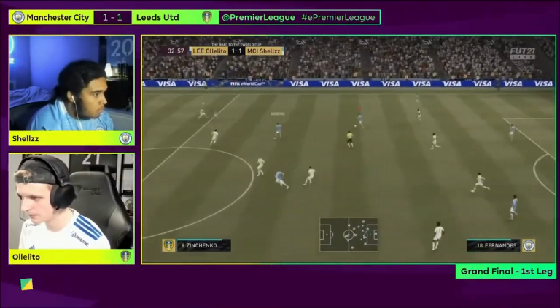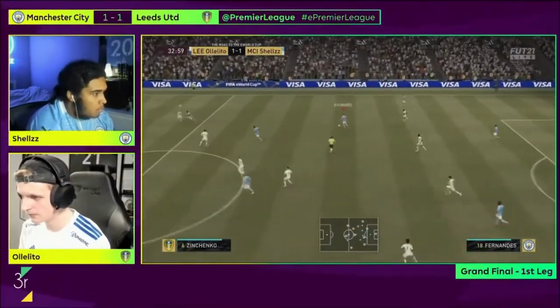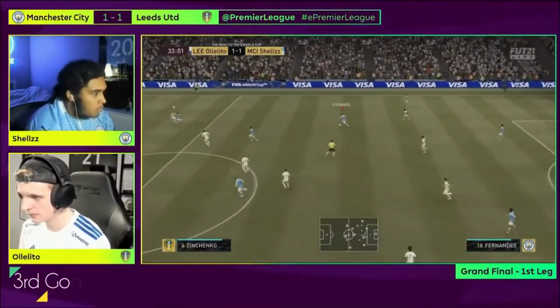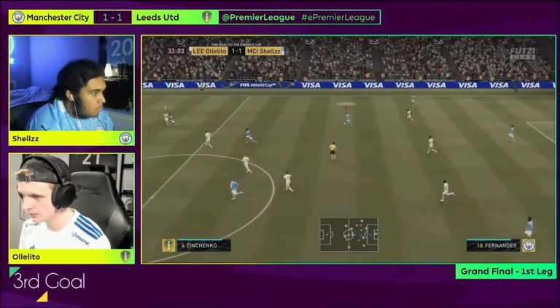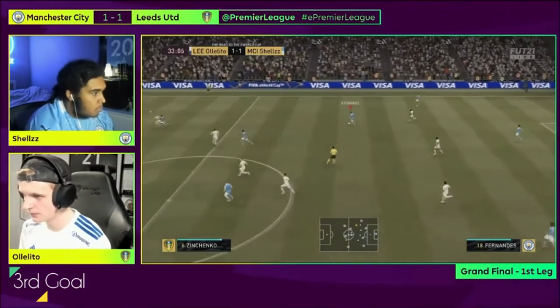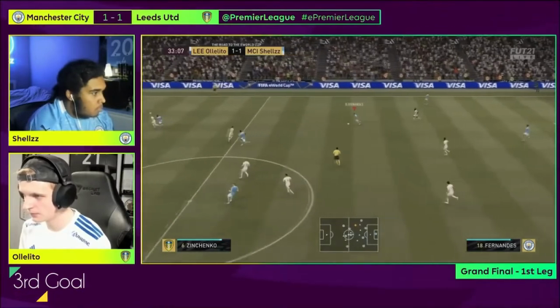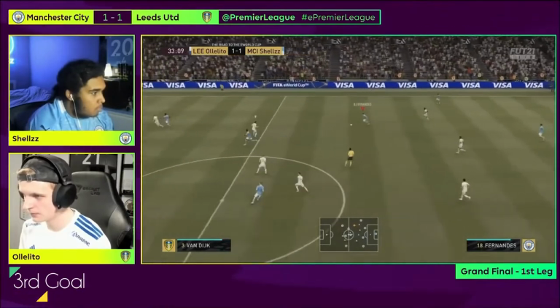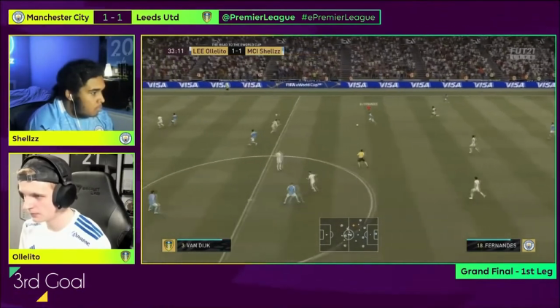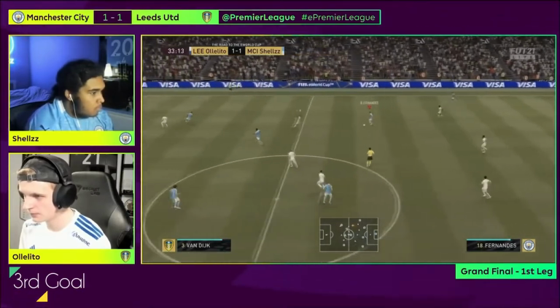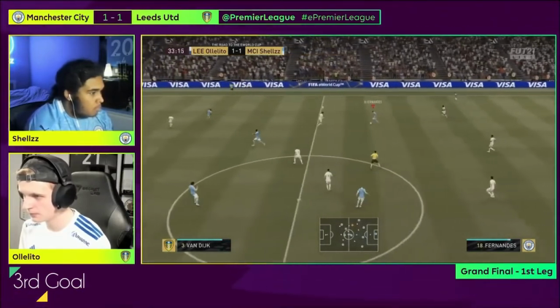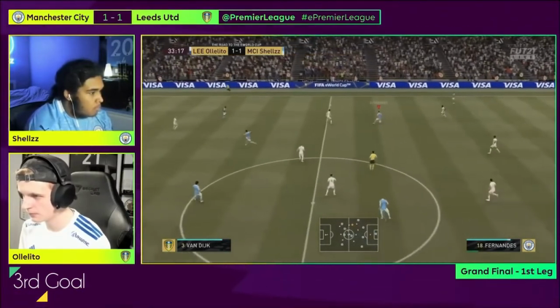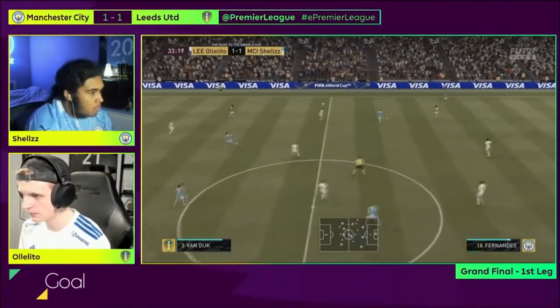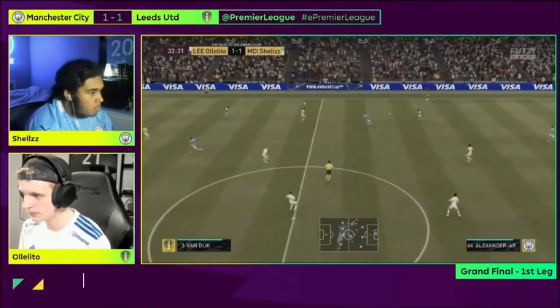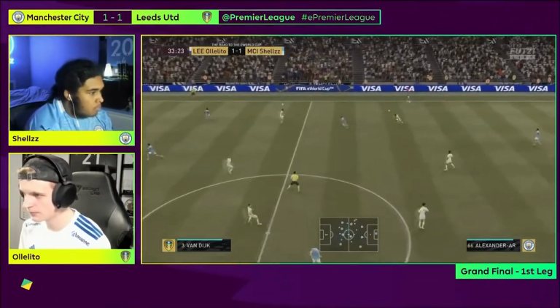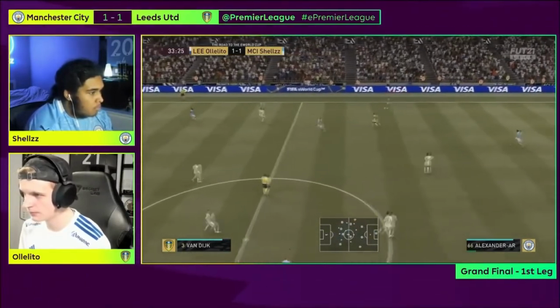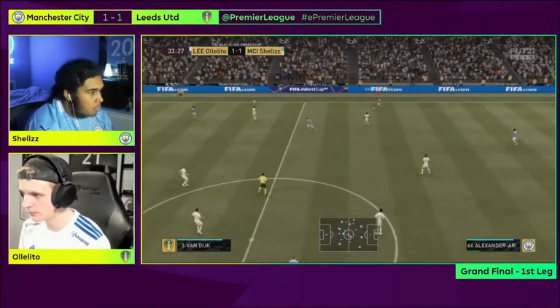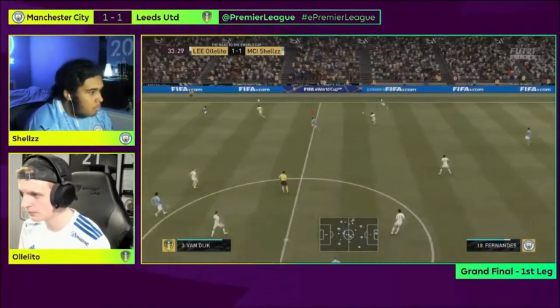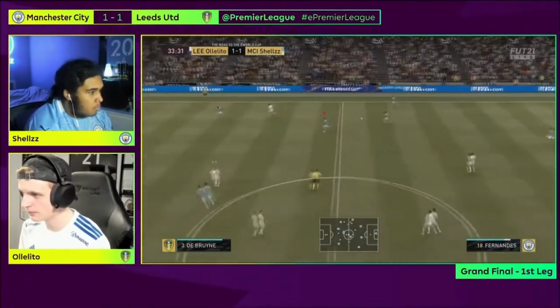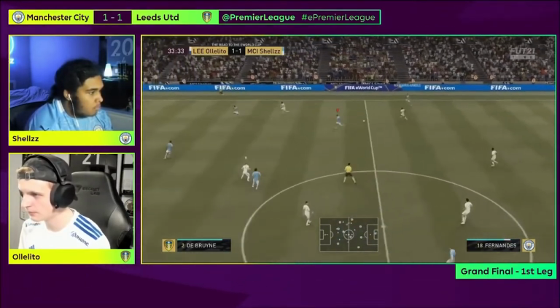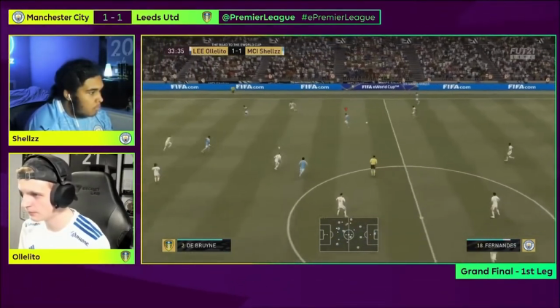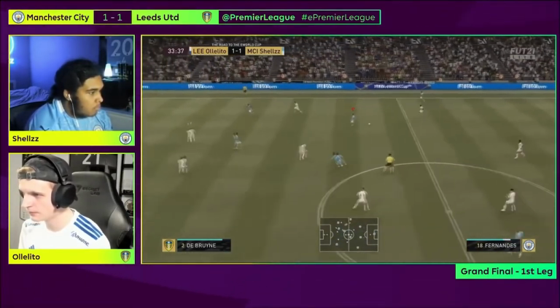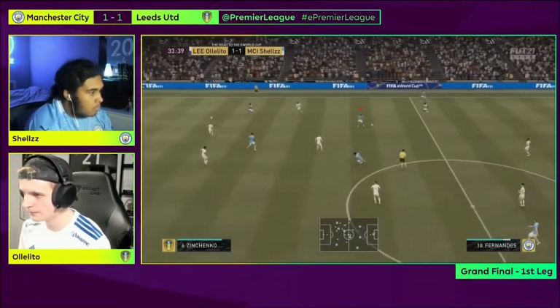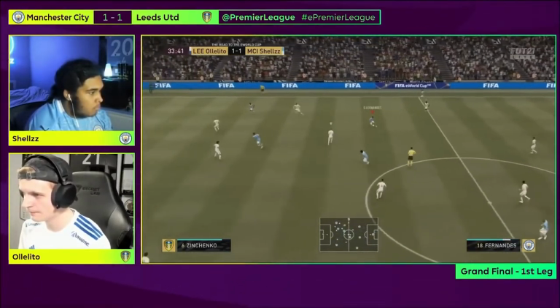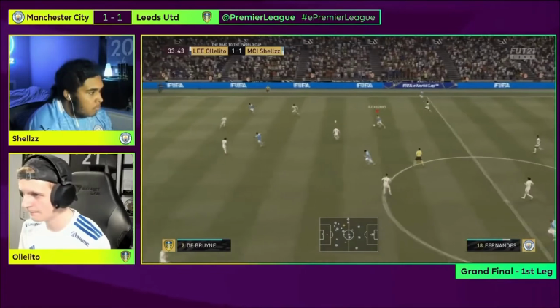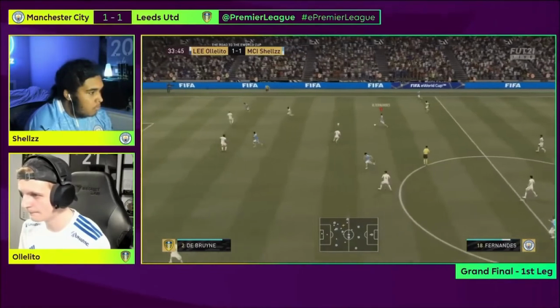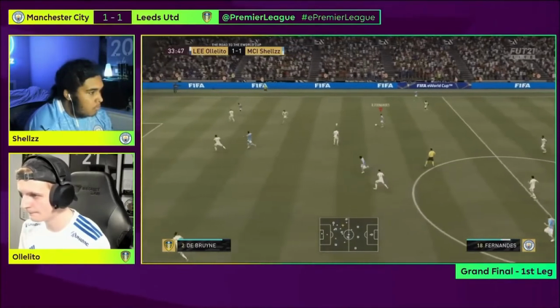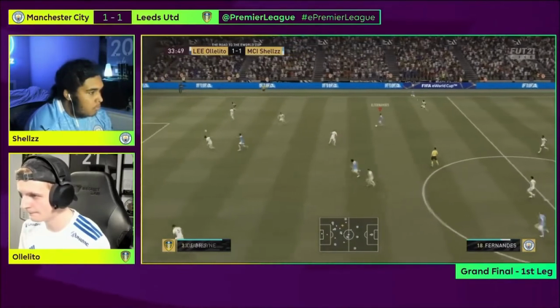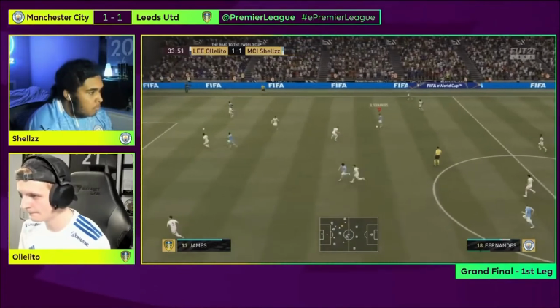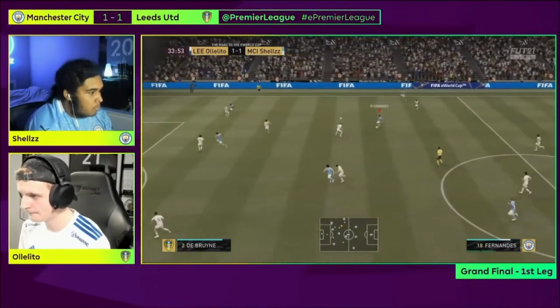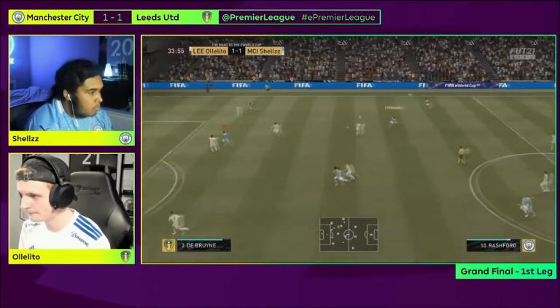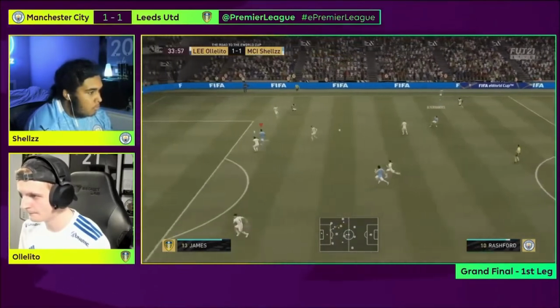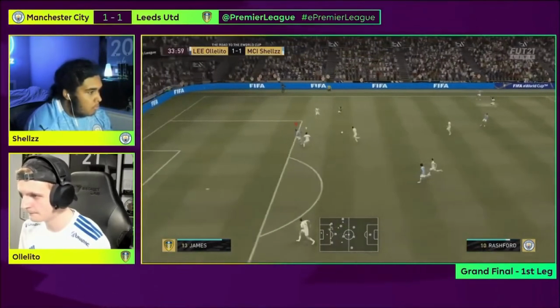Third goal. The third goal of the game comes courtesy of Shells exploiting the more effective long through balls introduced in FIFA 21.